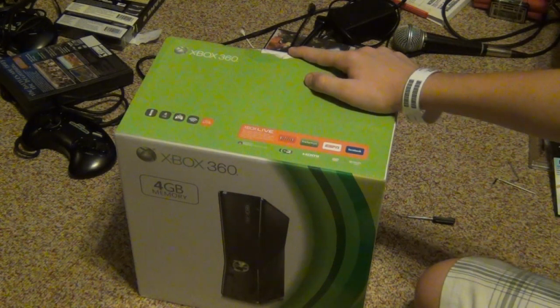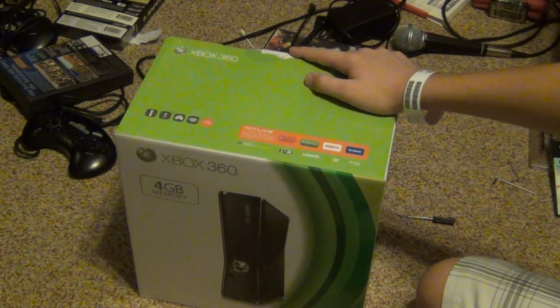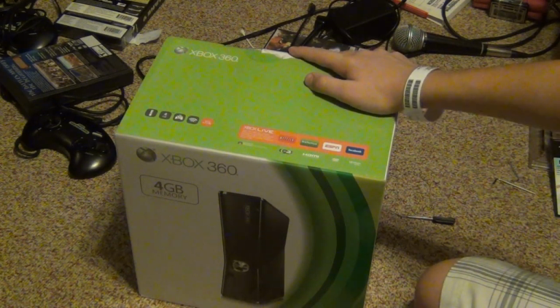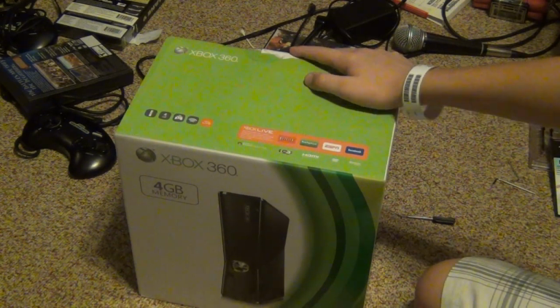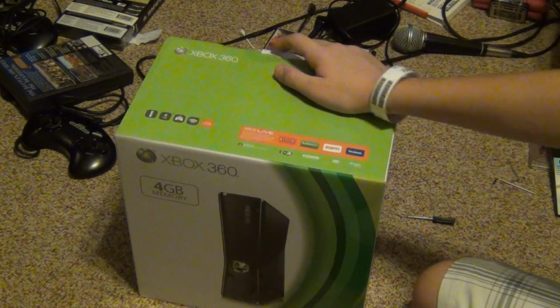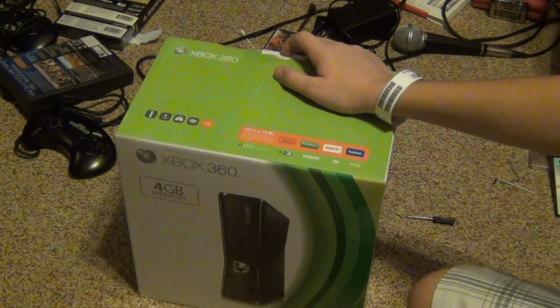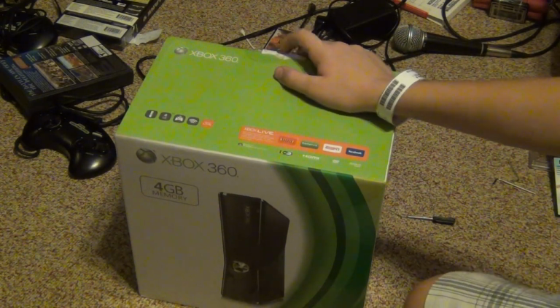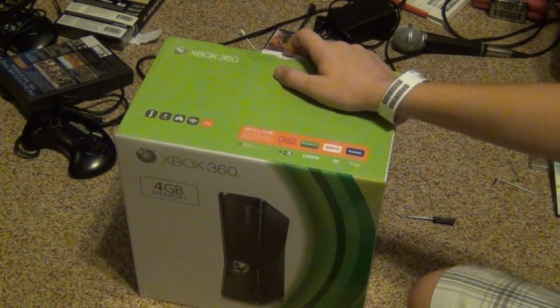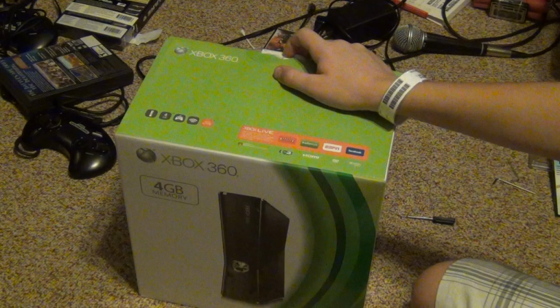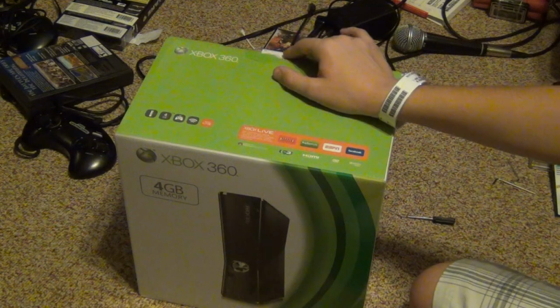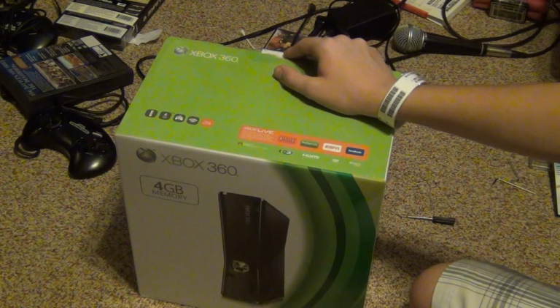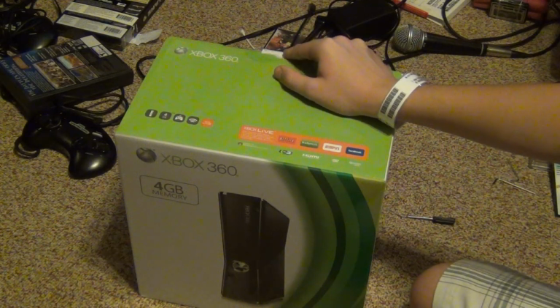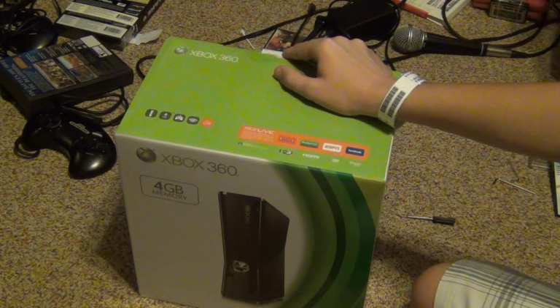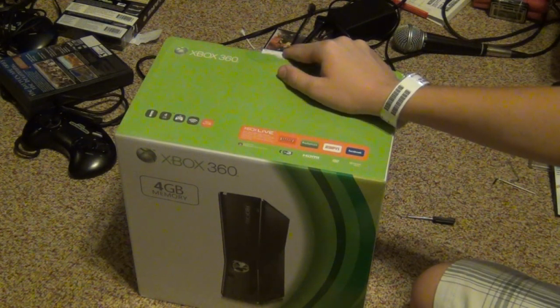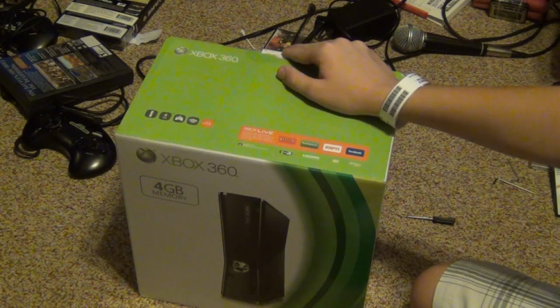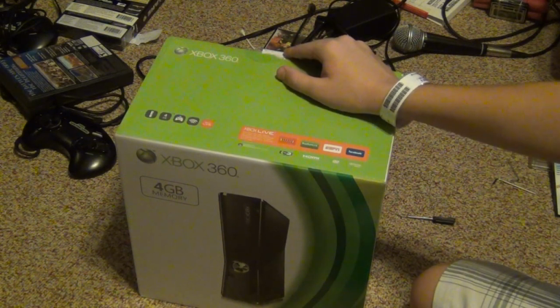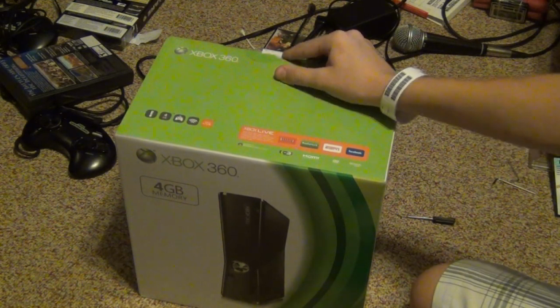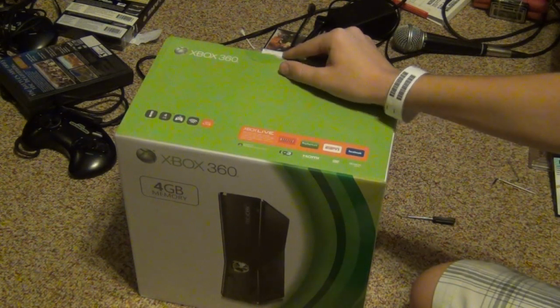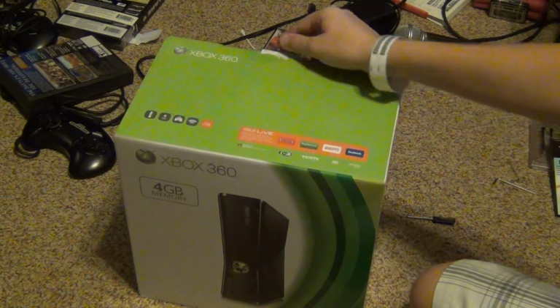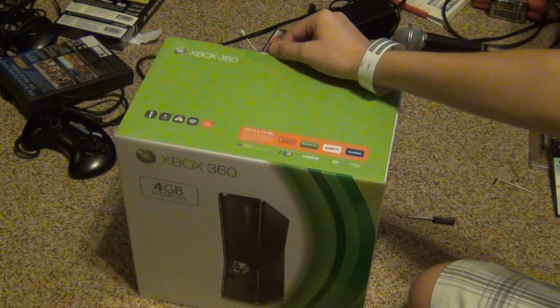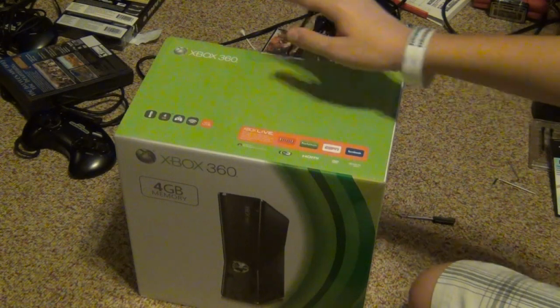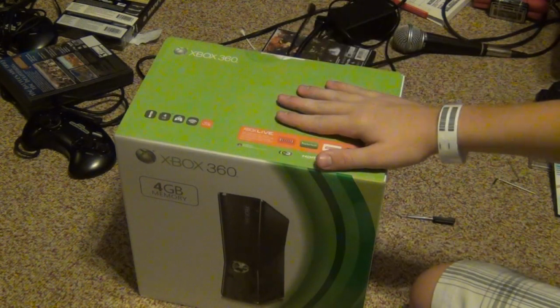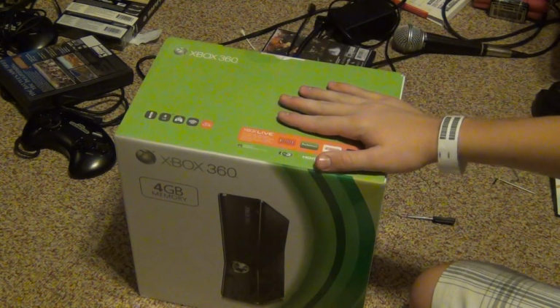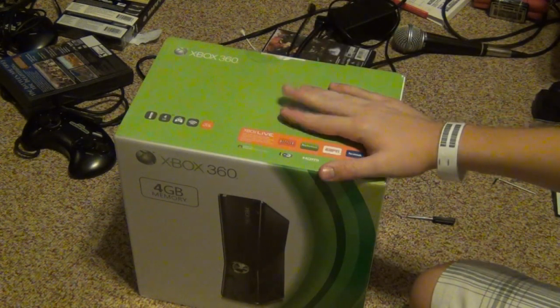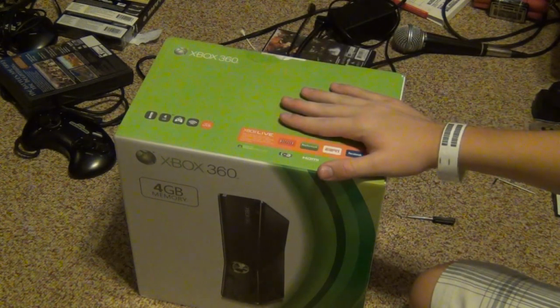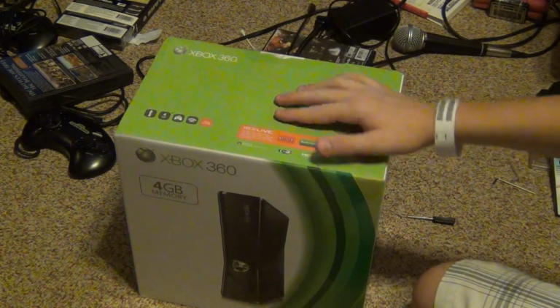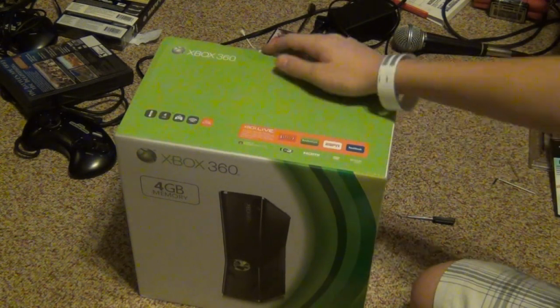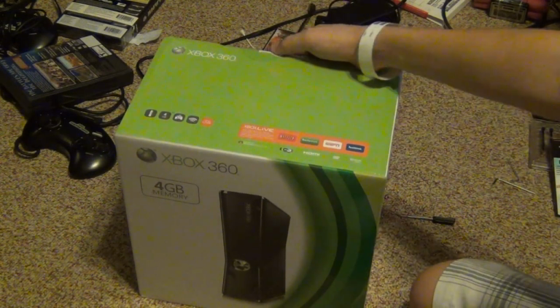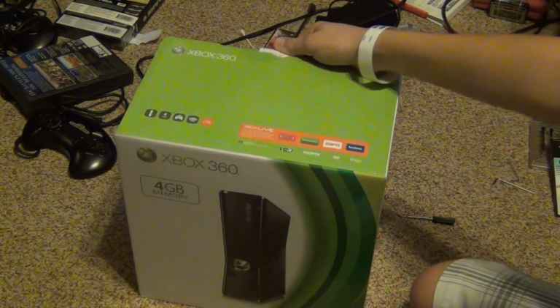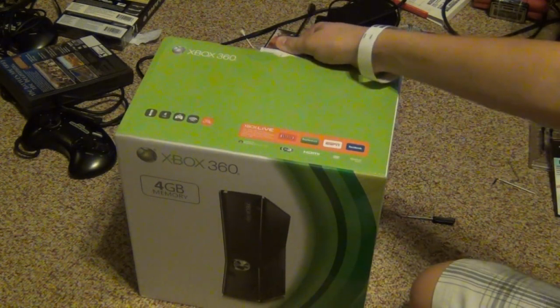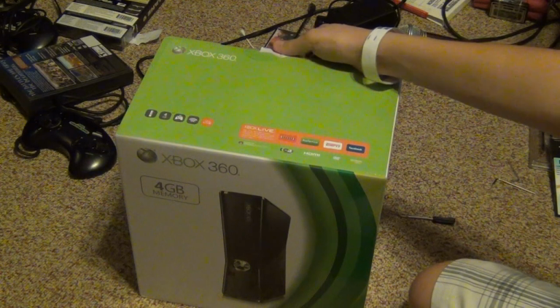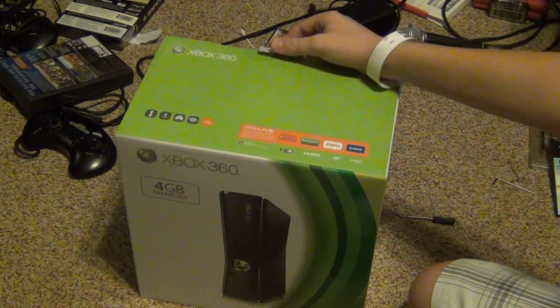I just got my old Red Ring of Death Xbox I bought for $10 at a garage sale fixed. I know it's gonna break again eventually, and then I saw this and got it for $130 at Target.